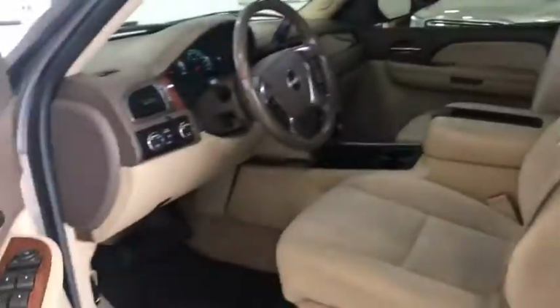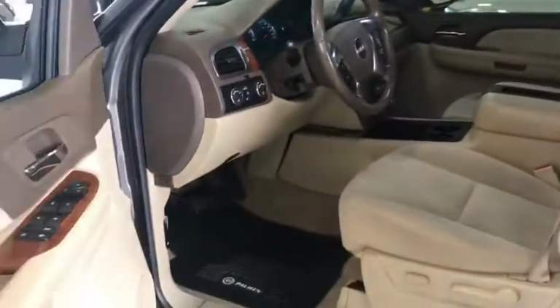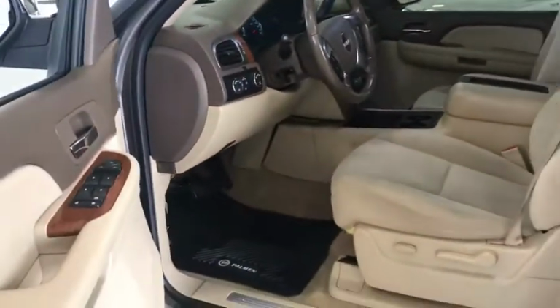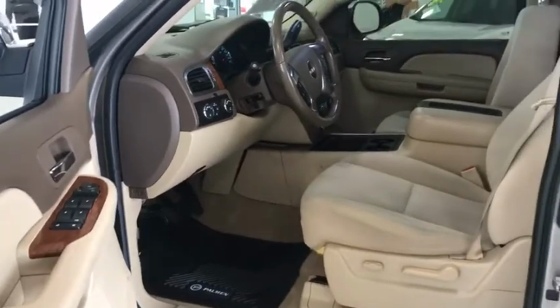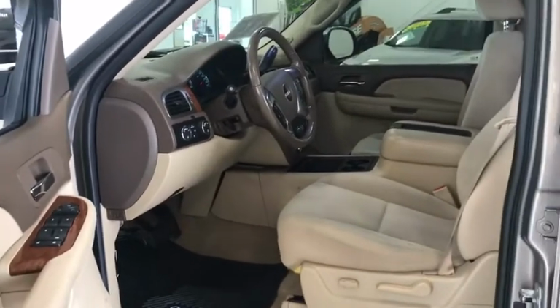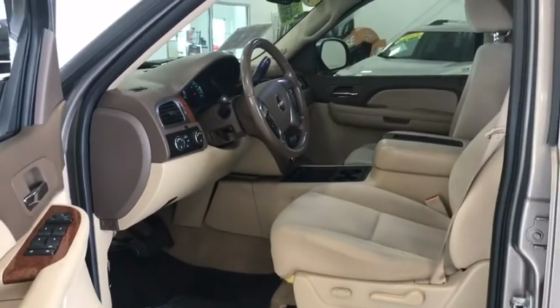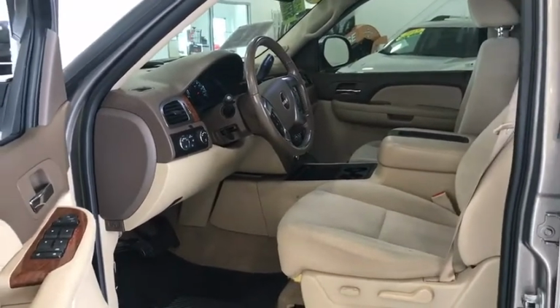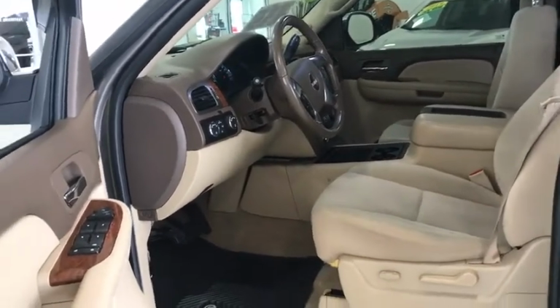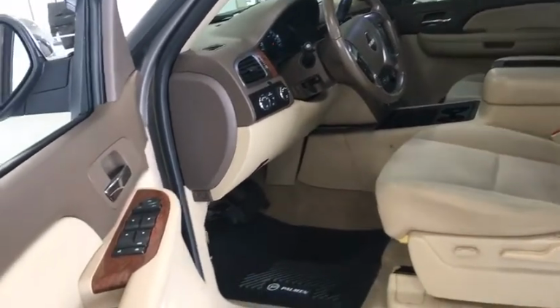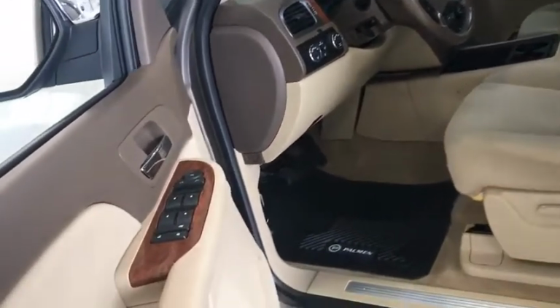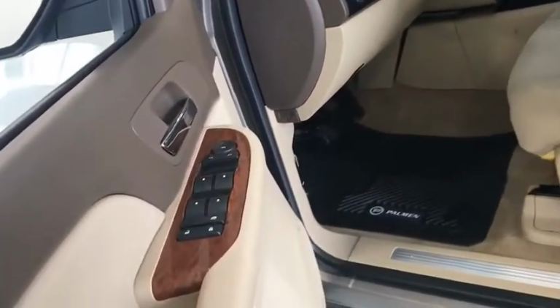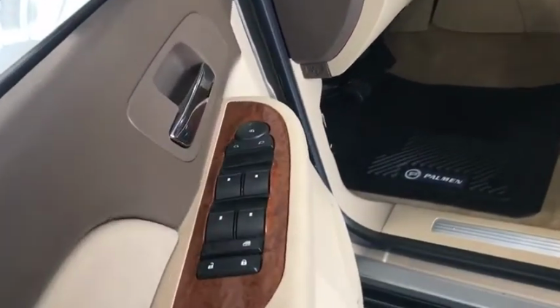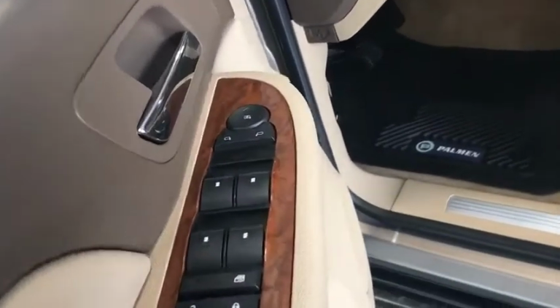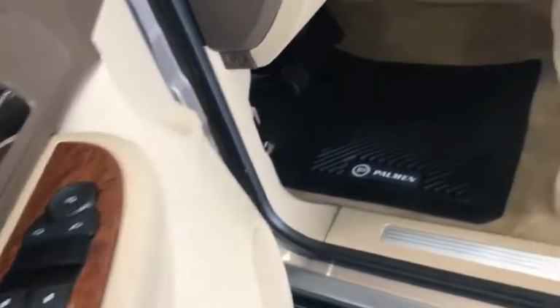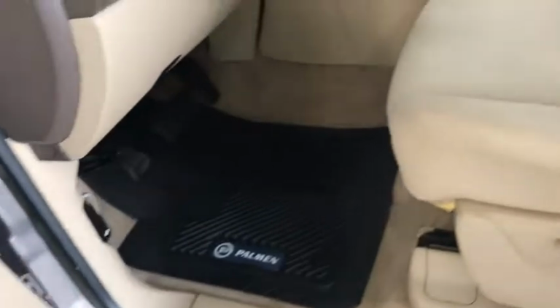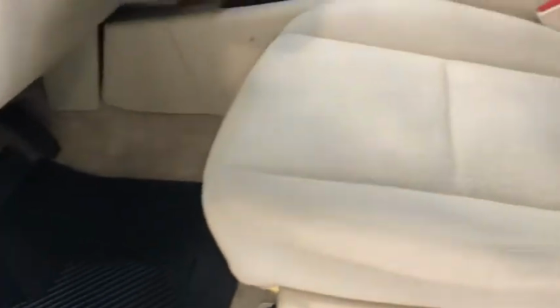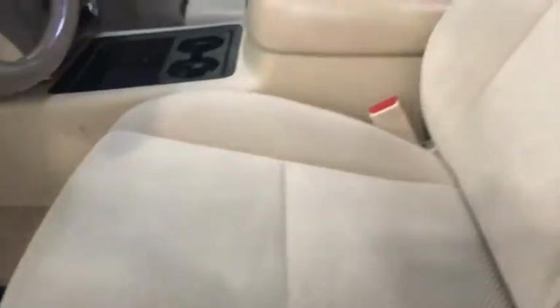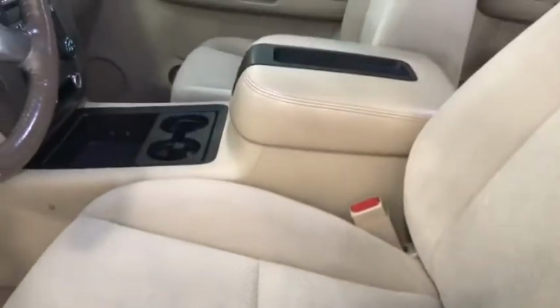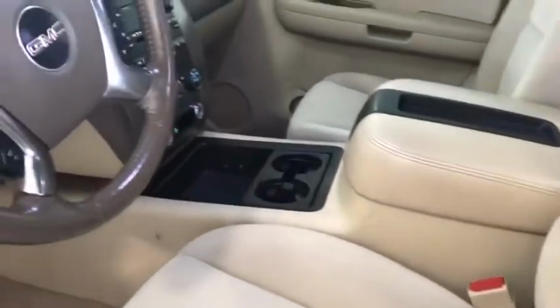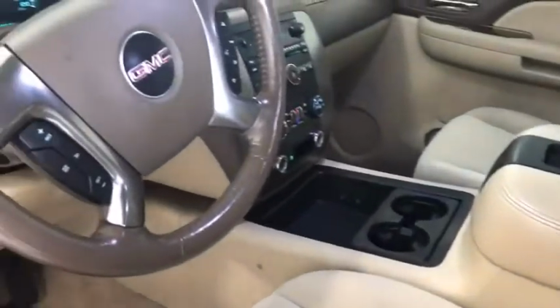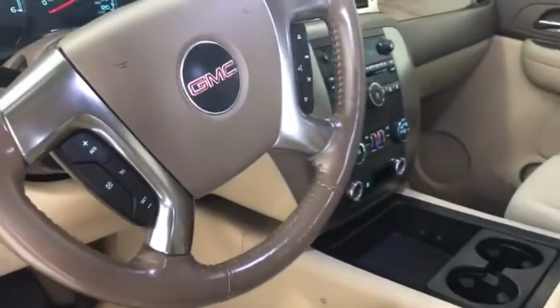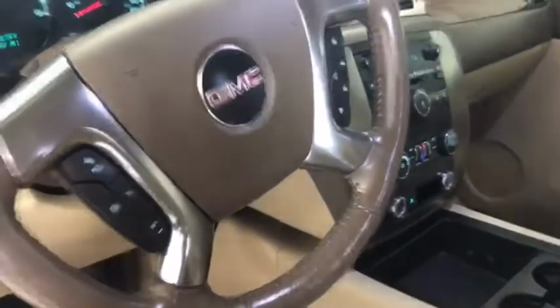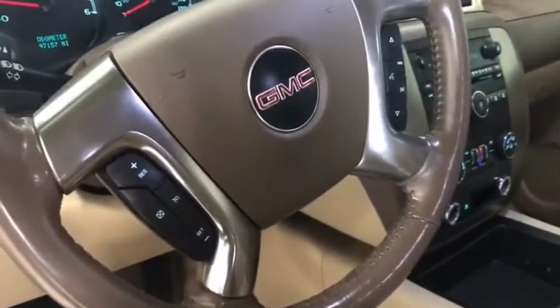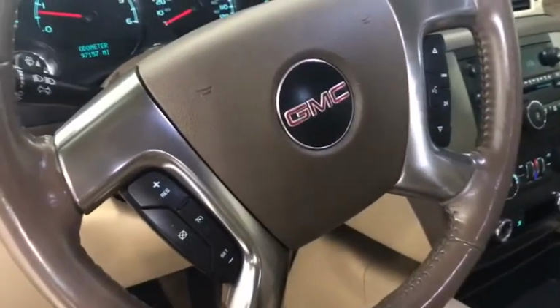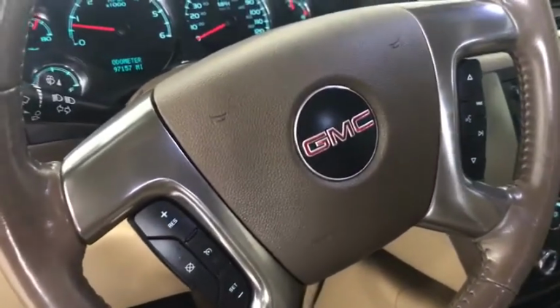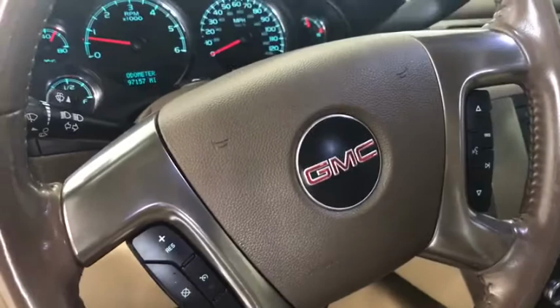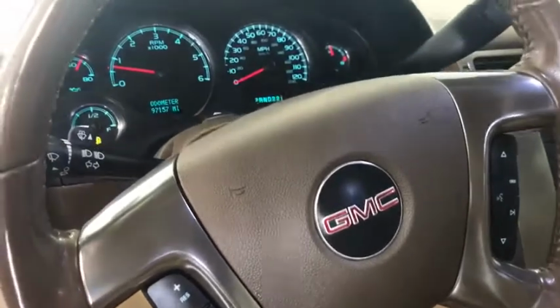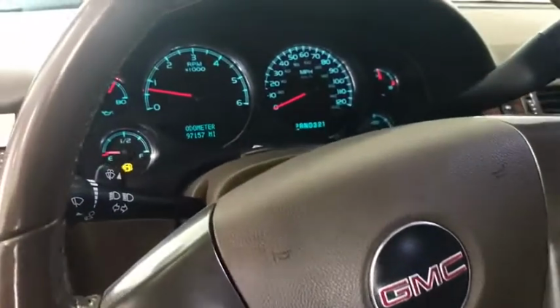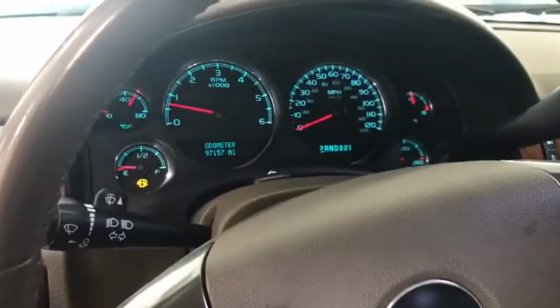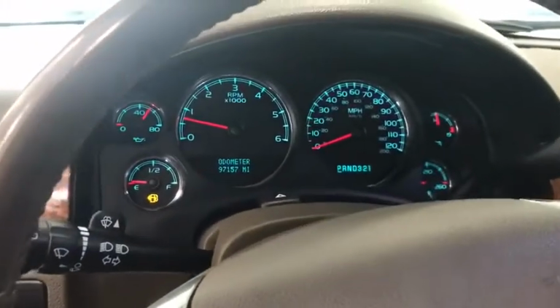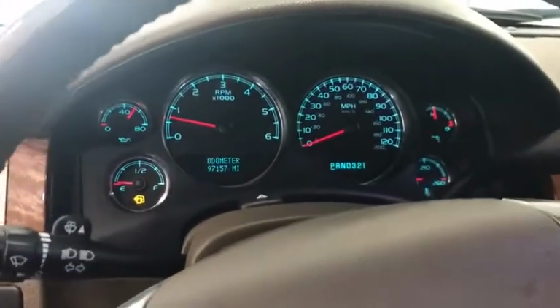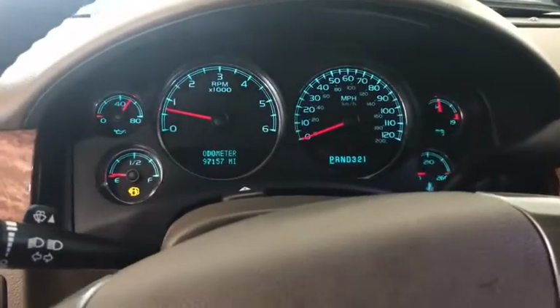Four-wheel disc brakes, eight speakers, CD player, security system, electronic stability control, compass, power windows, rear window defroster, trip computer, overhead console, tachometer, cargo cover, and remote keyless entry.